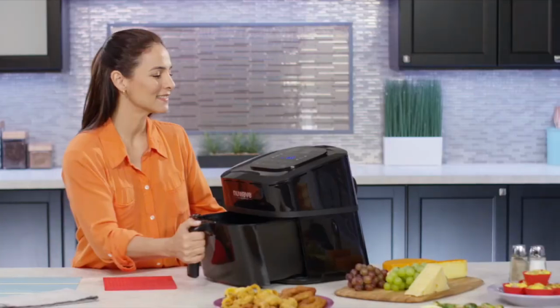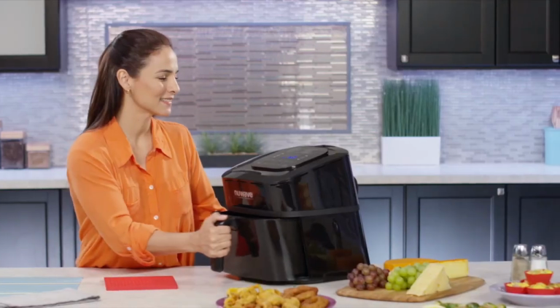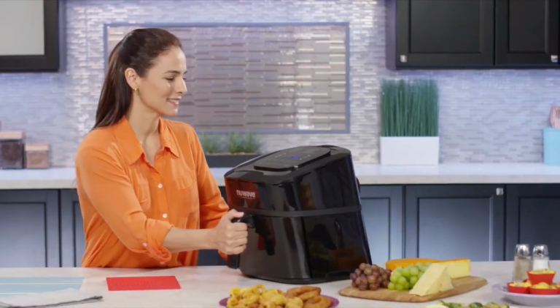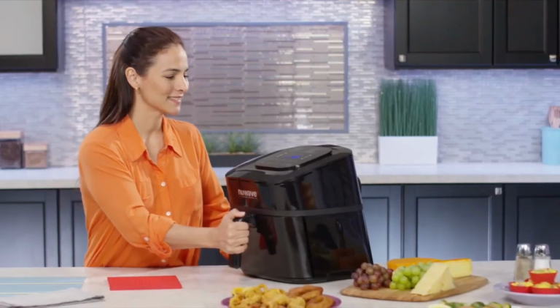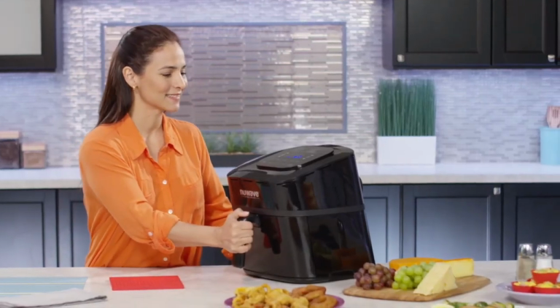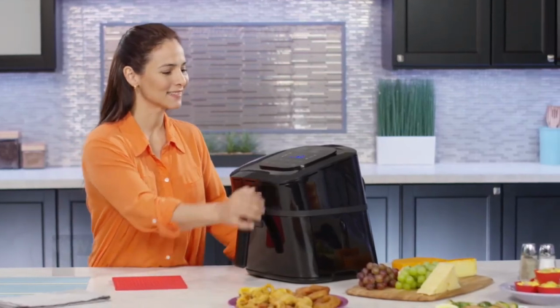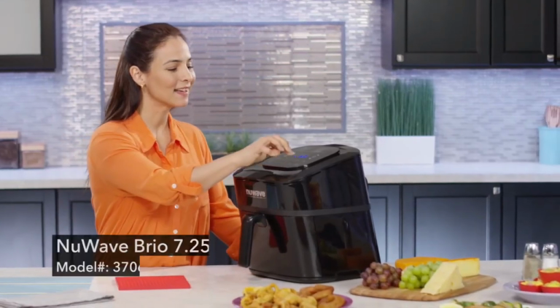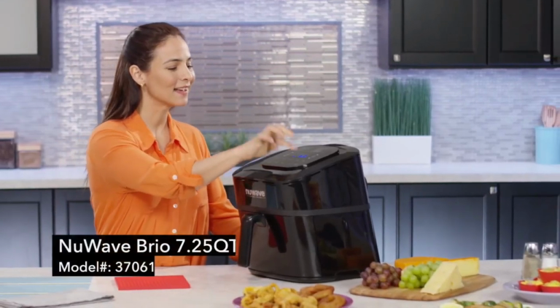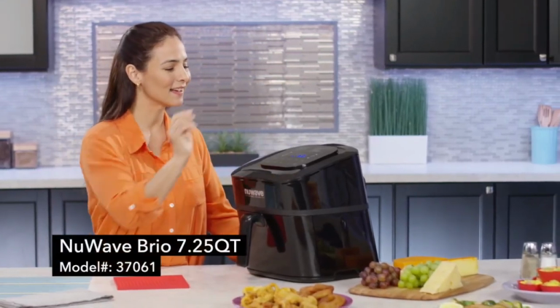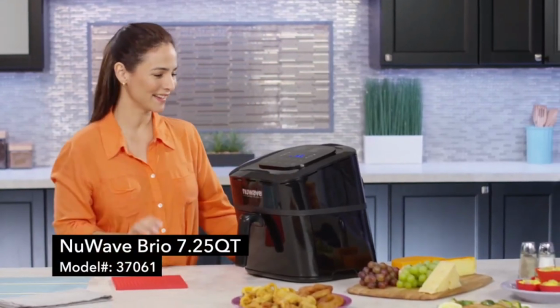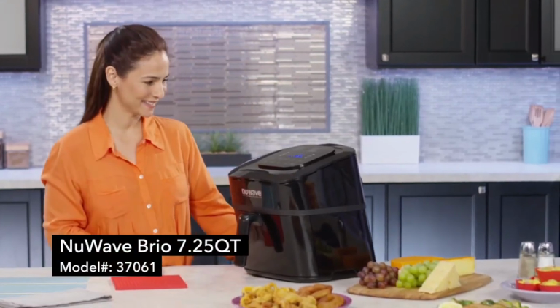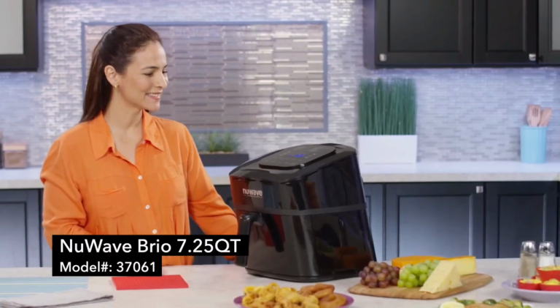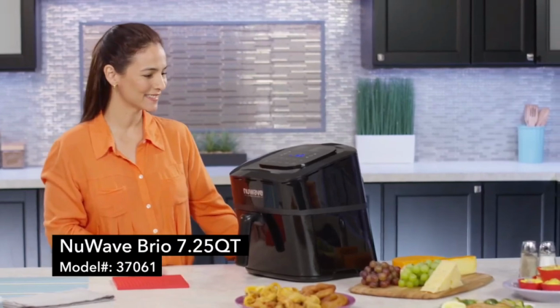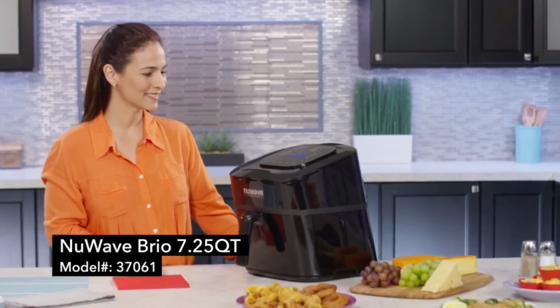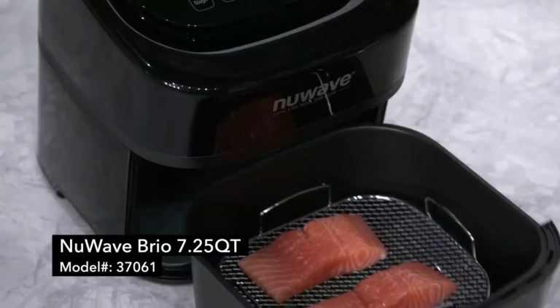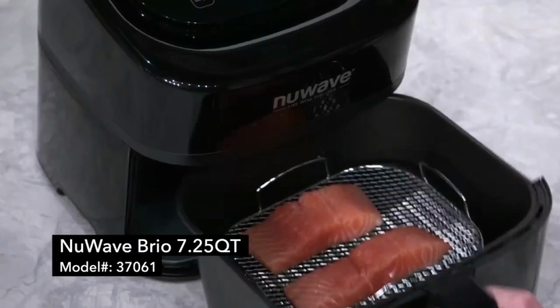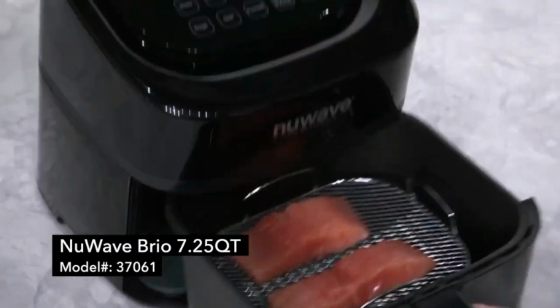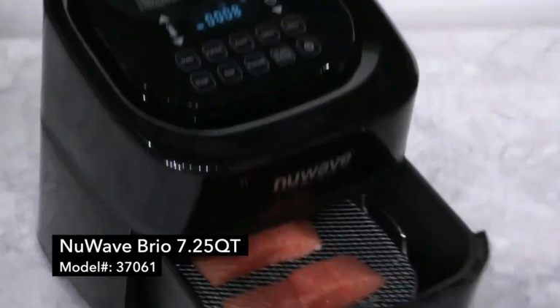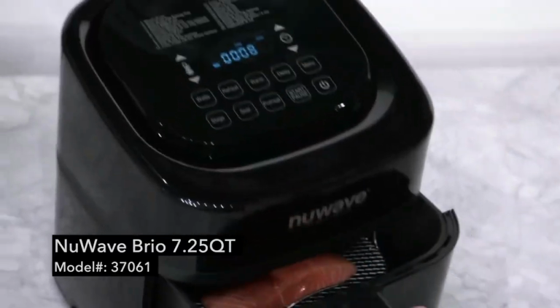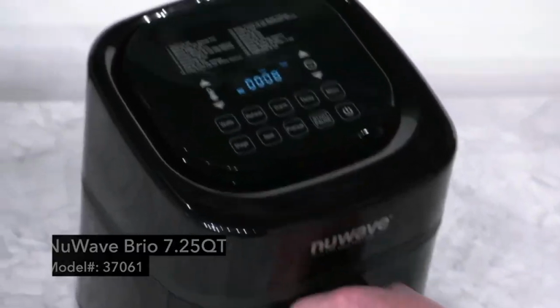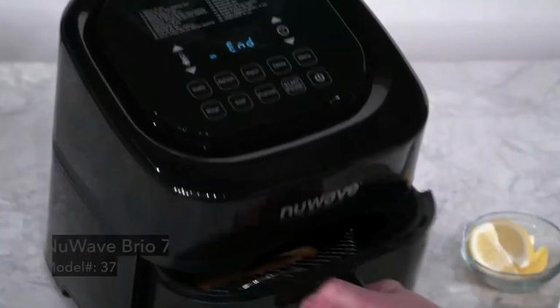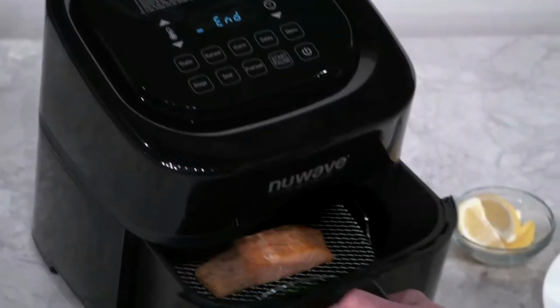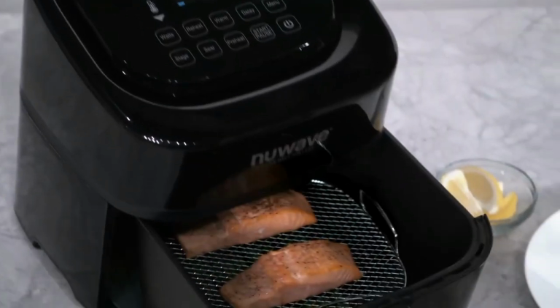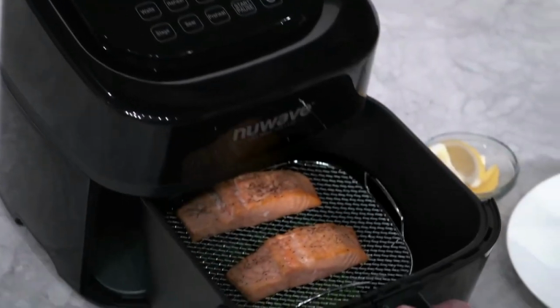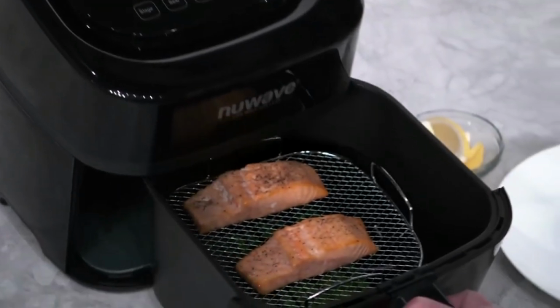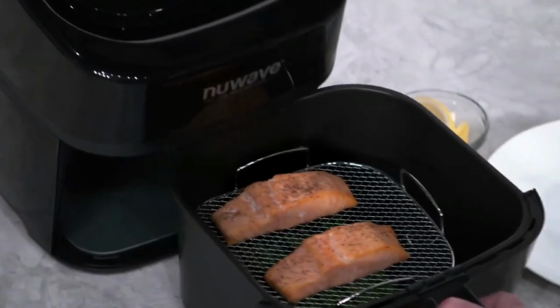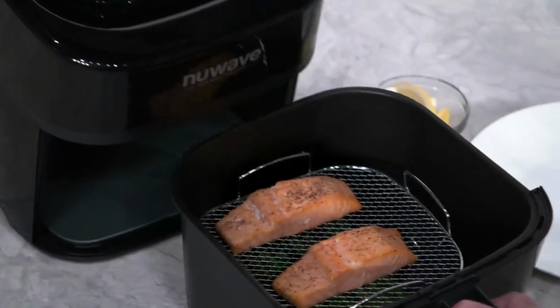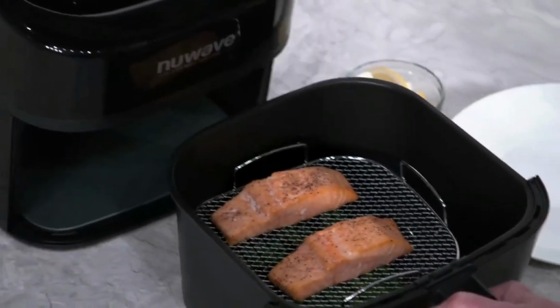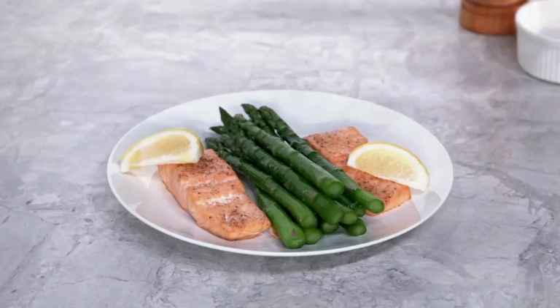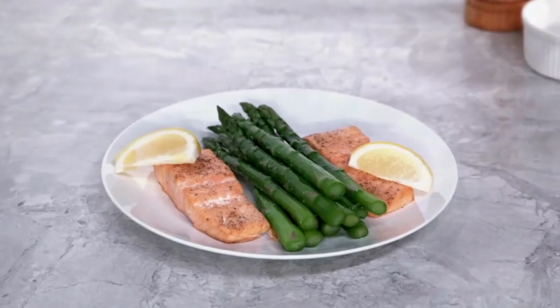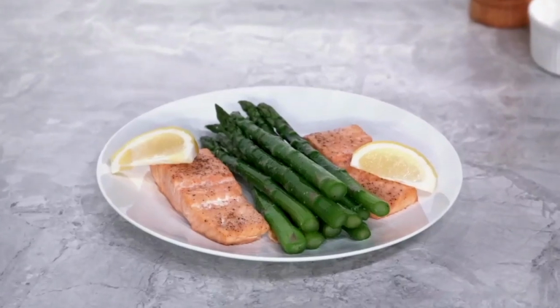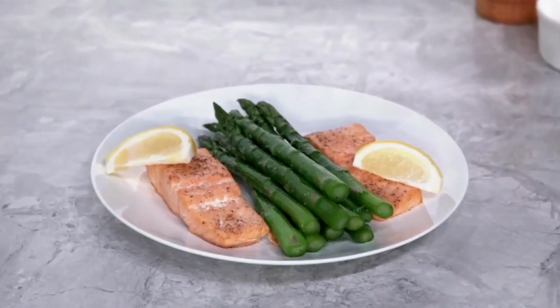Hi! Today we'll be making salmon and asparagus in the 7.25 Quart Brio. Did you know you can cook salmon and asparagus in just 8 minutes and have them come out perfect?